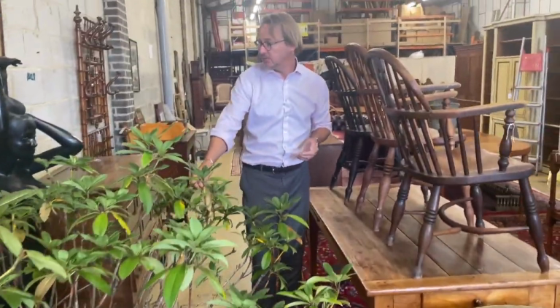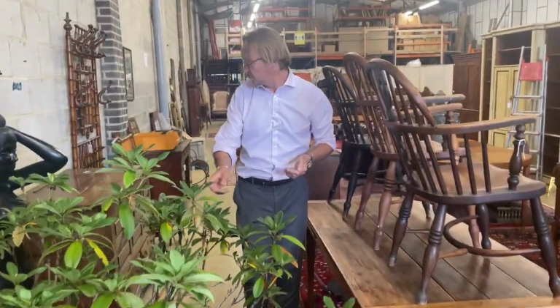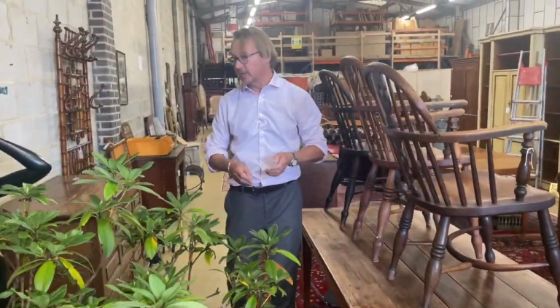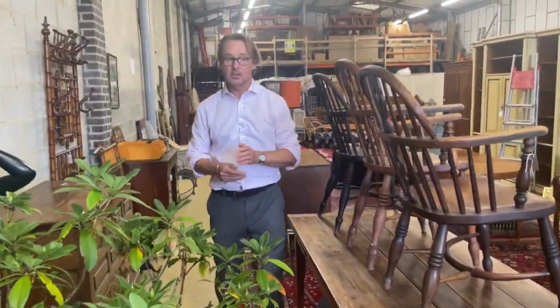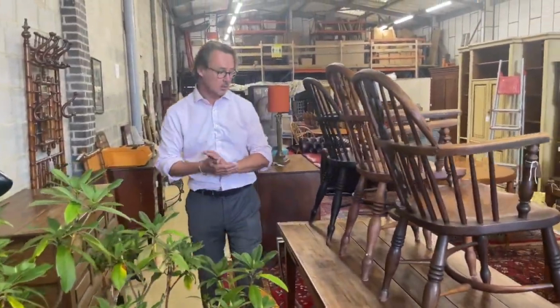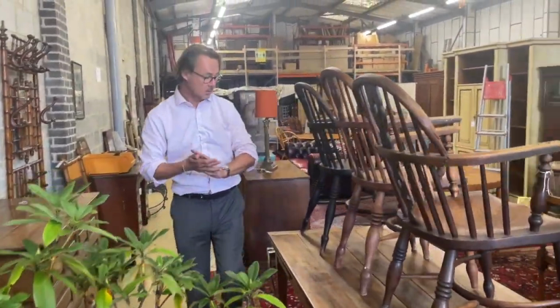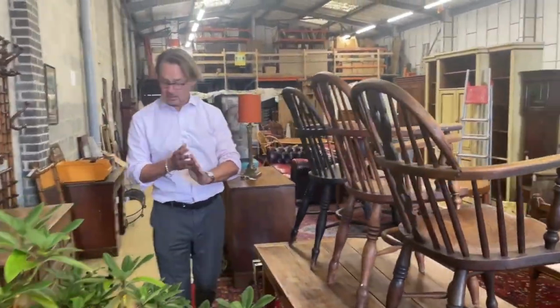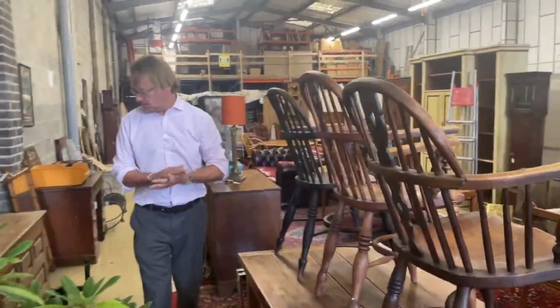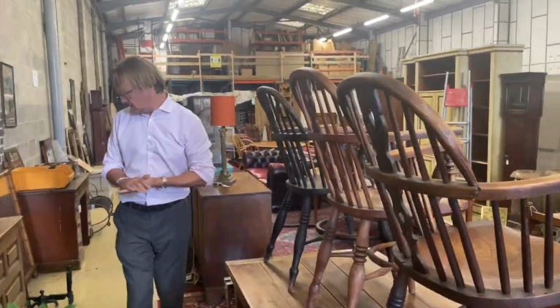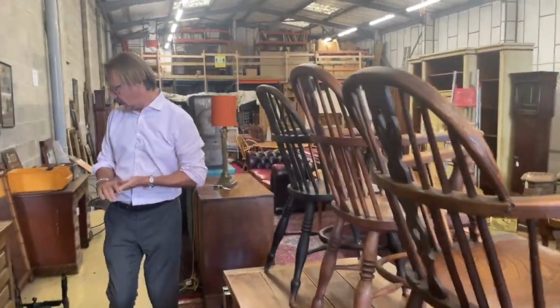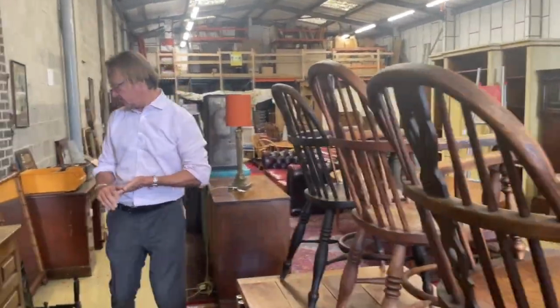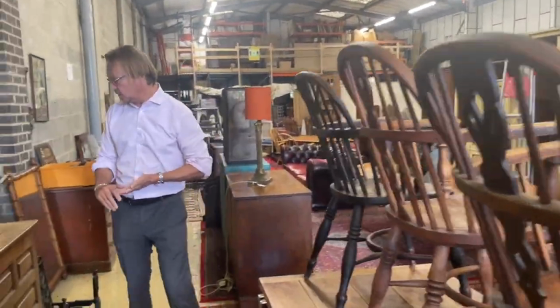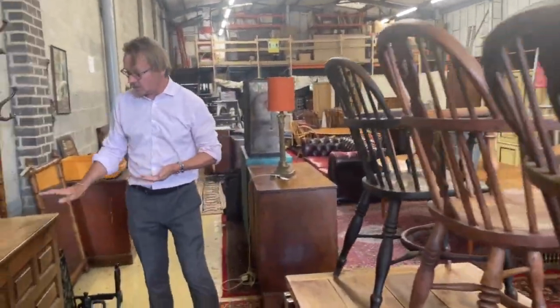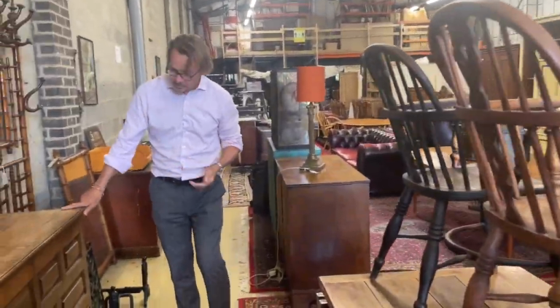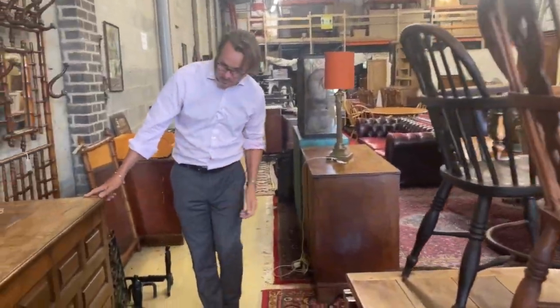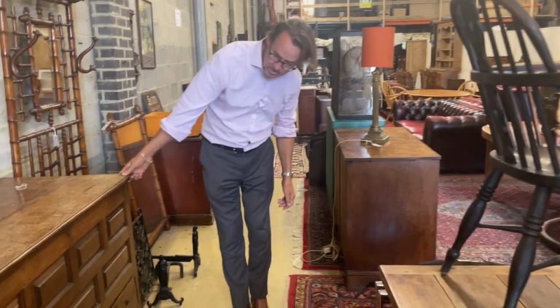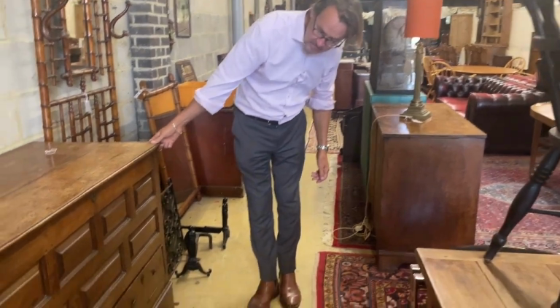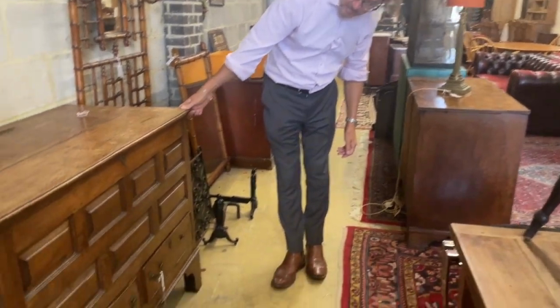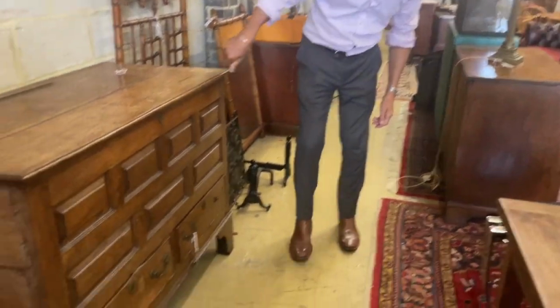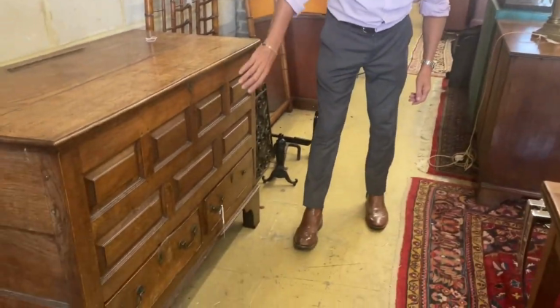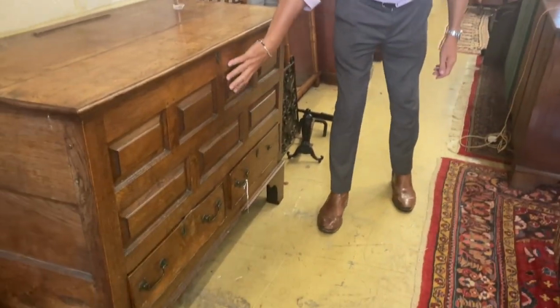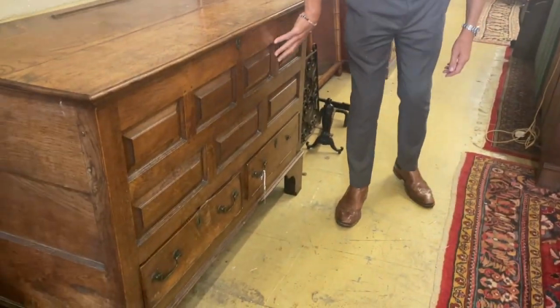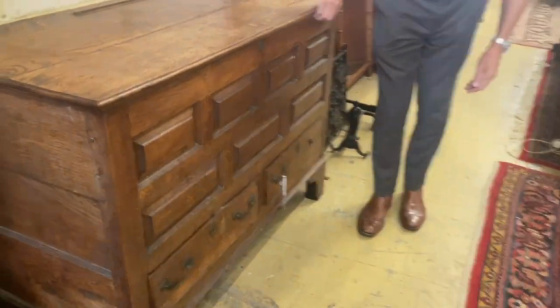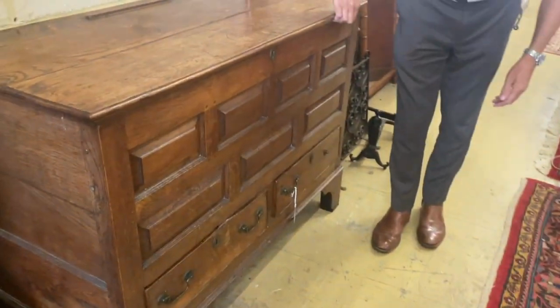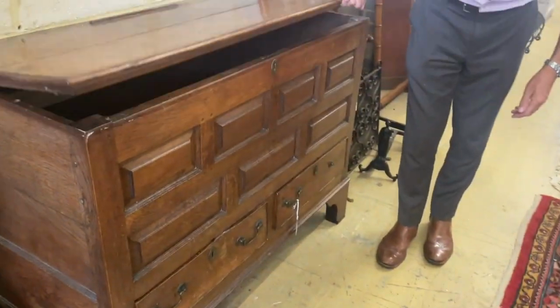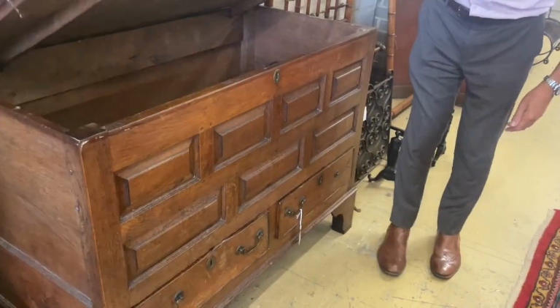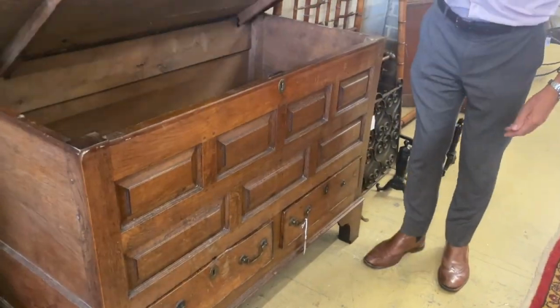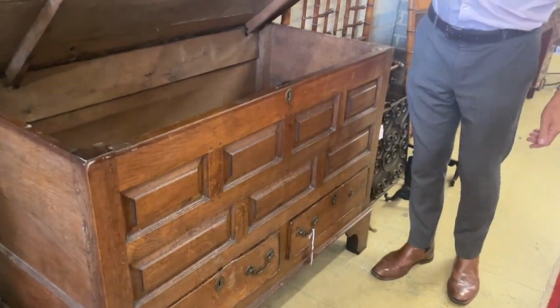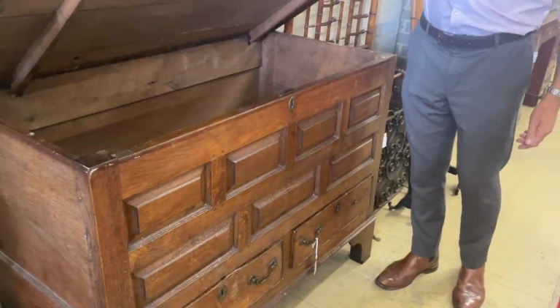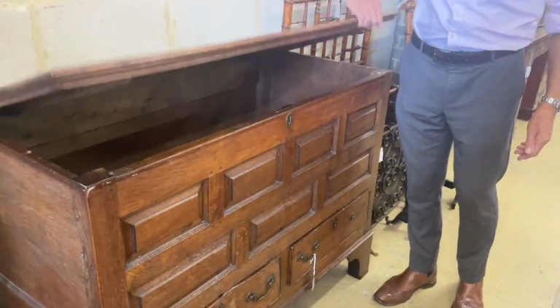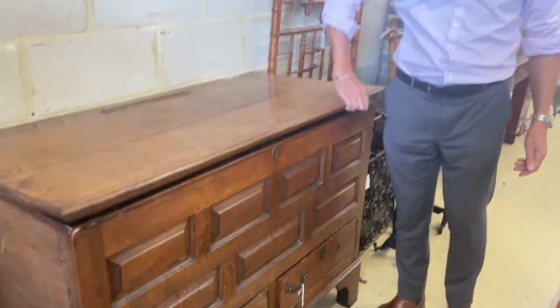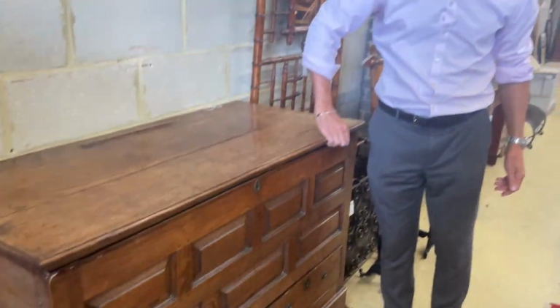Don't go too far squeezing past the rather large rhododendron in a pot, lot 1110 - that'll be out for spring. Carrying on, there's quite a smart mule chest there with some panelling to the front, colour's not too bad.